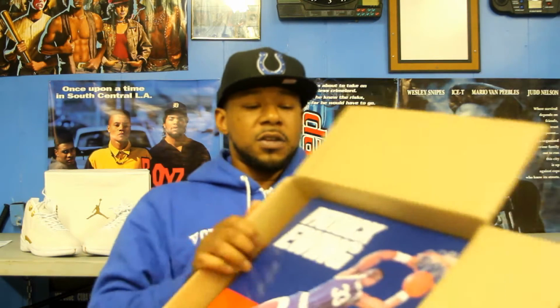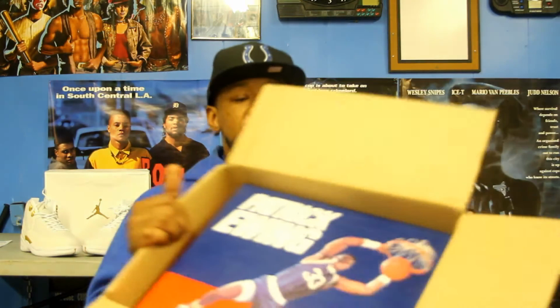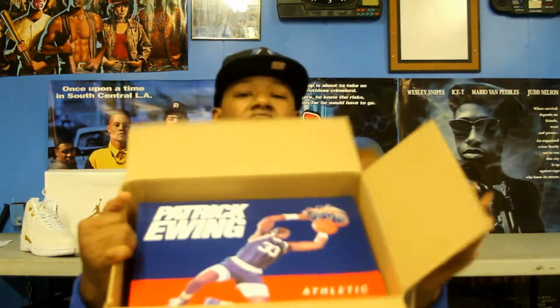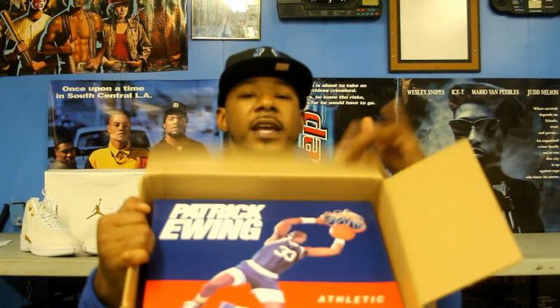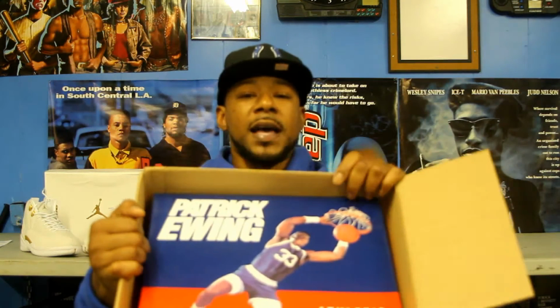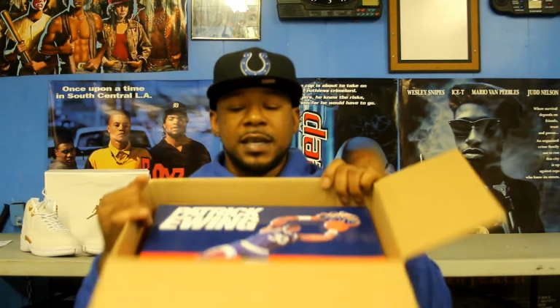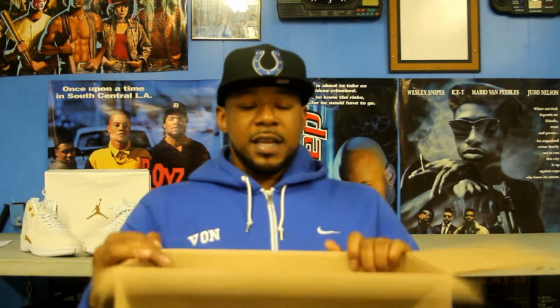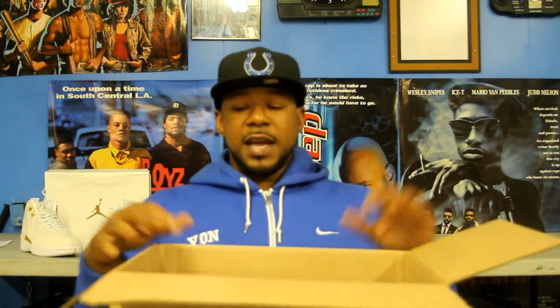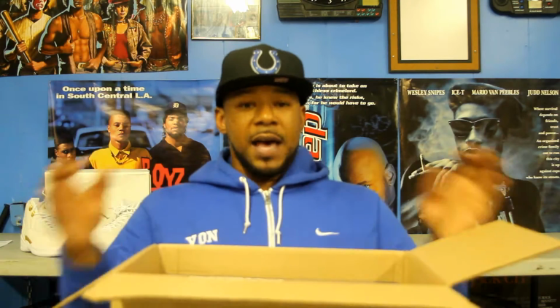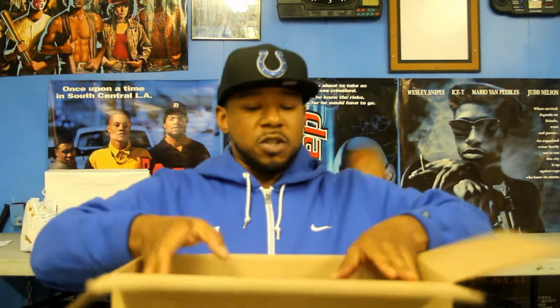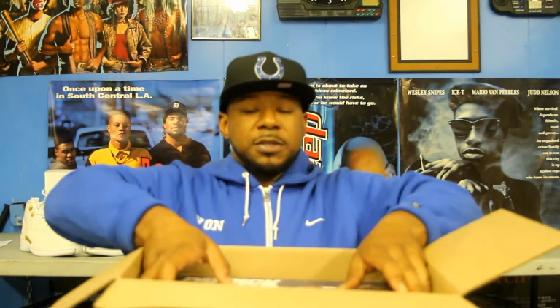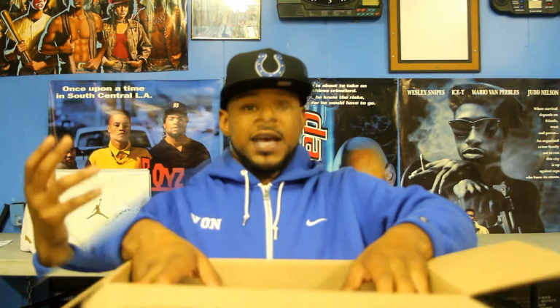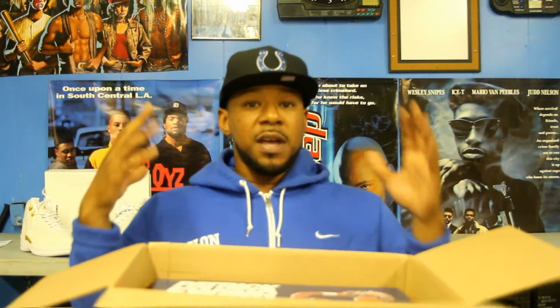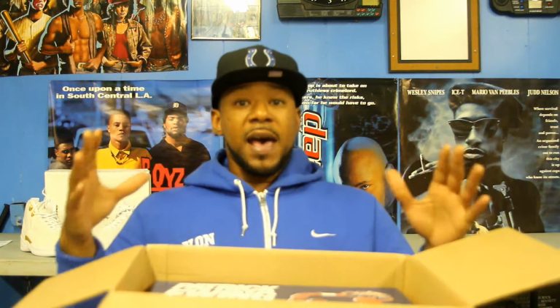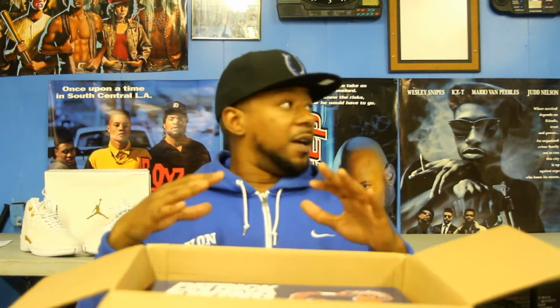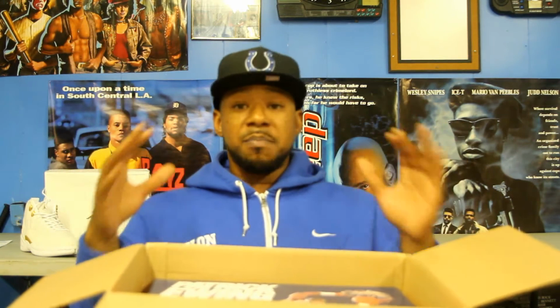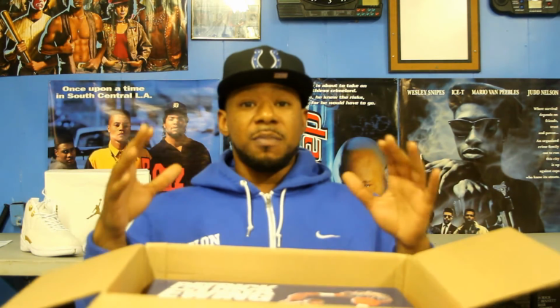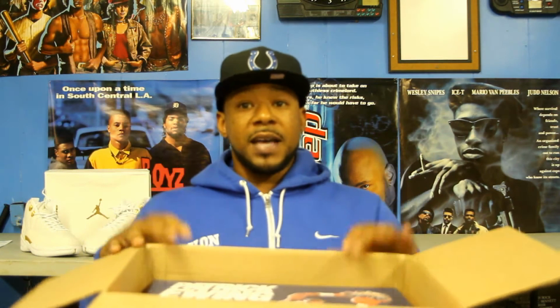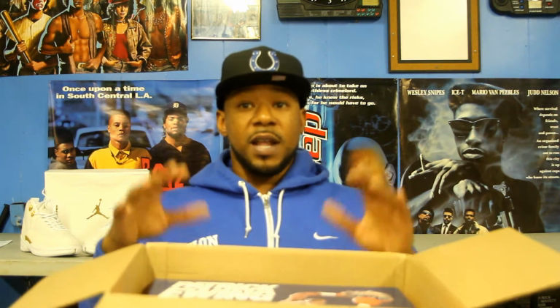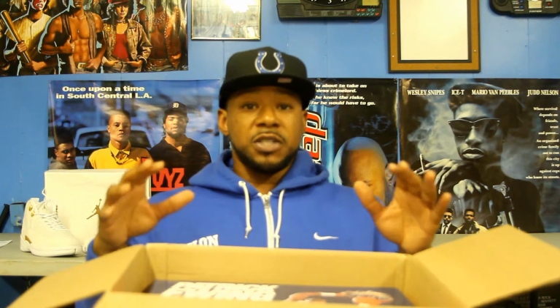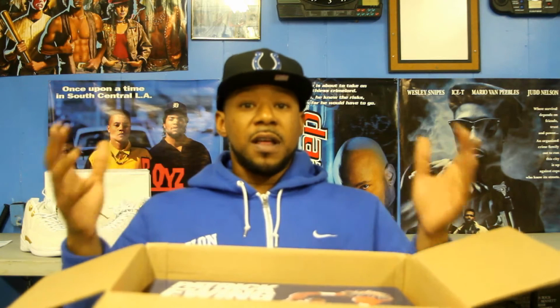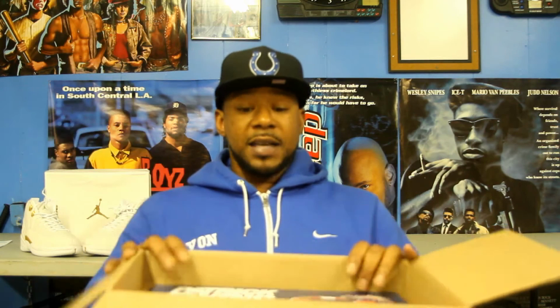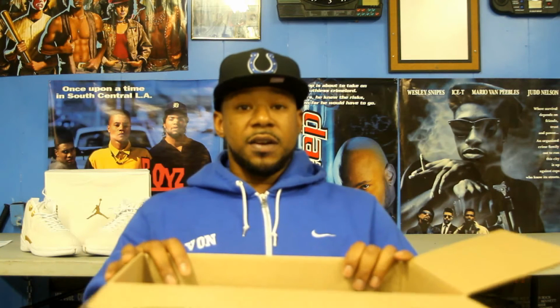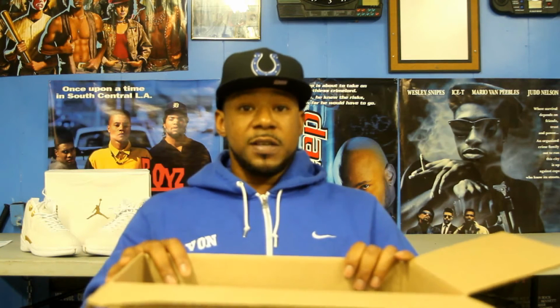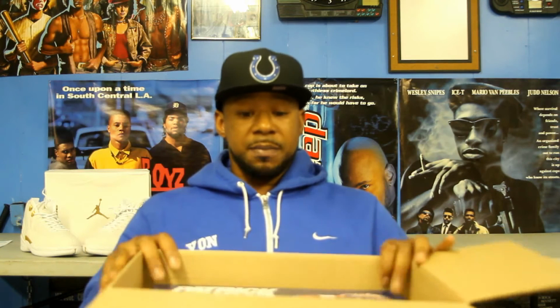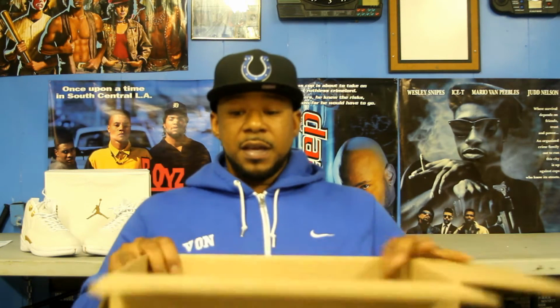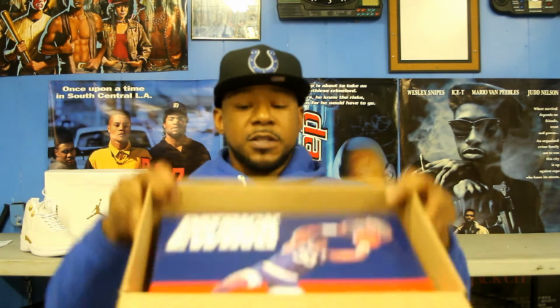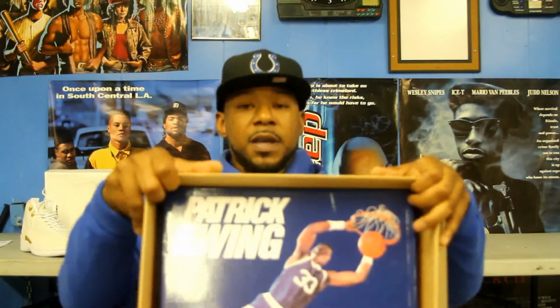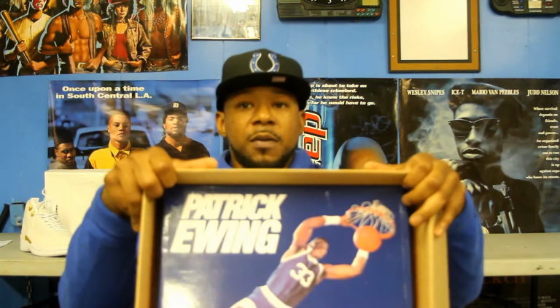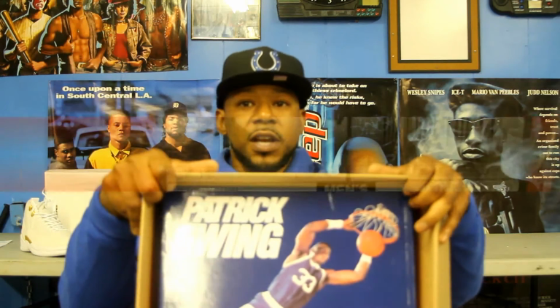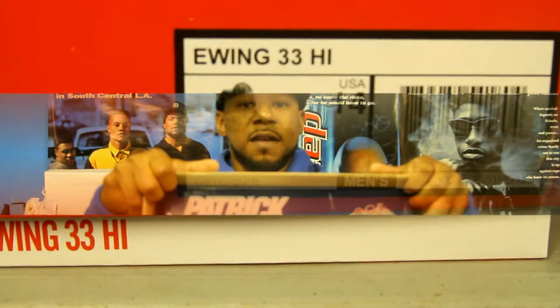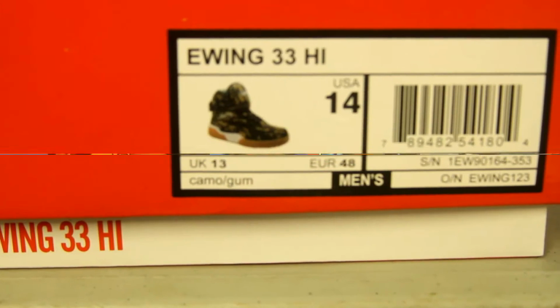You're familiar with the standard box — comes nicely boxed, no damage to the box. I like to make sure the boxes are in crisp shape. Here we go, your standard UN Athletic box.